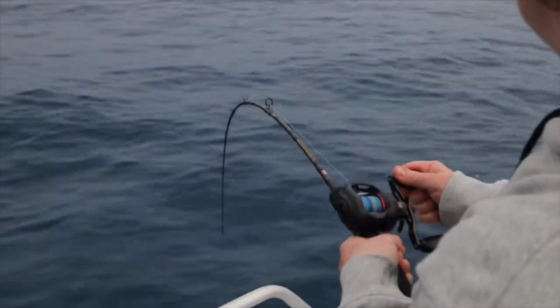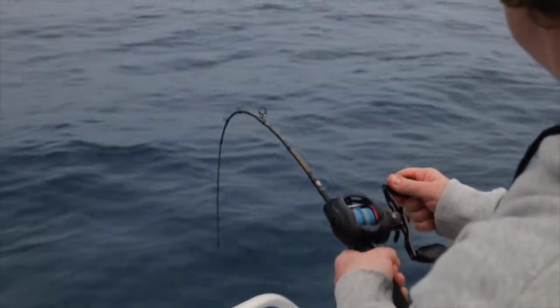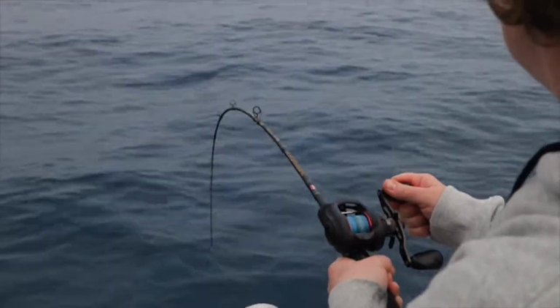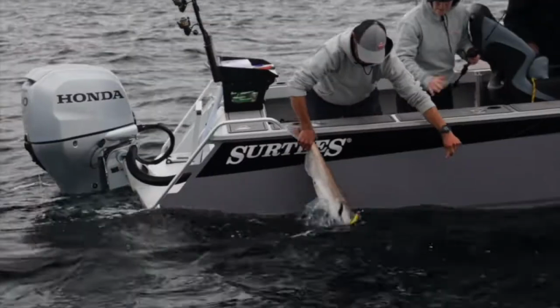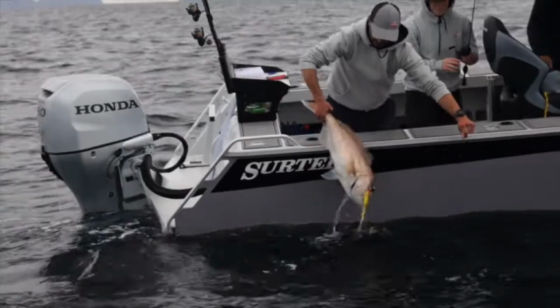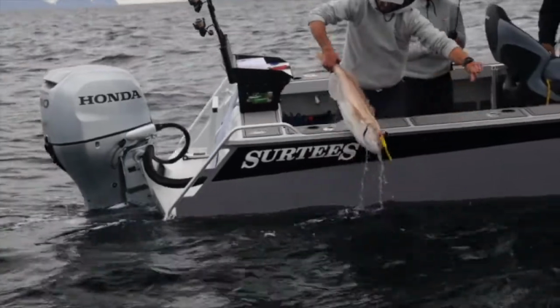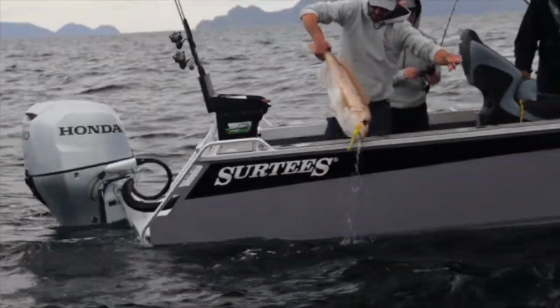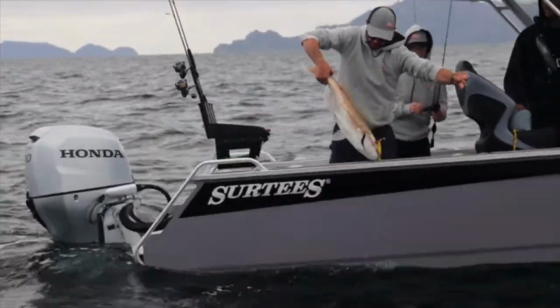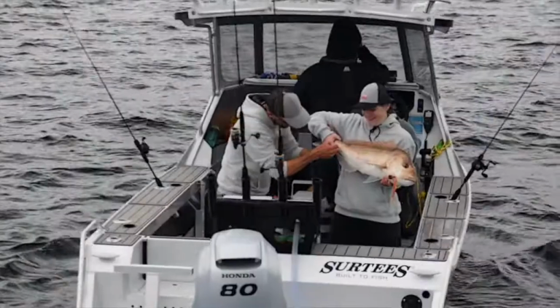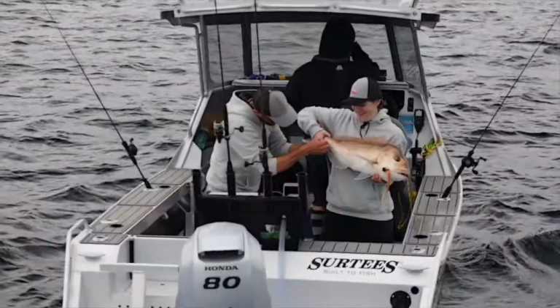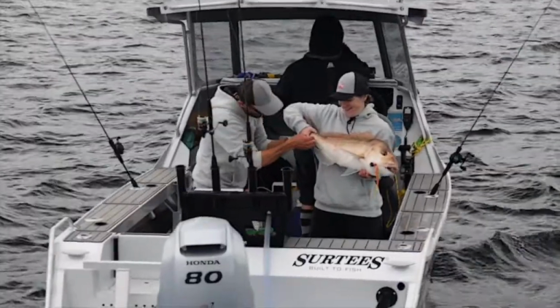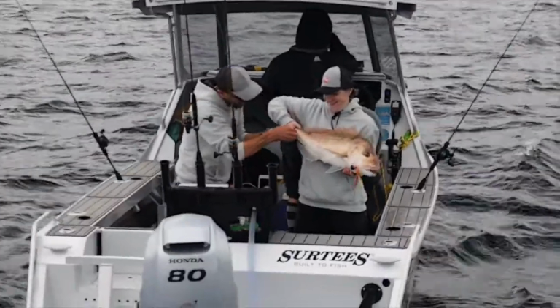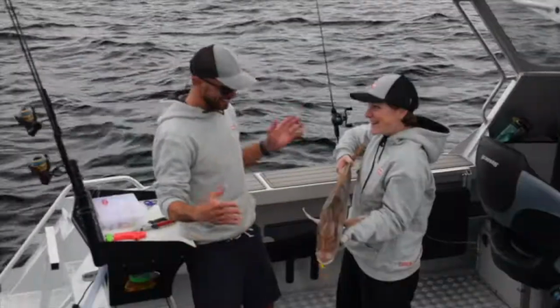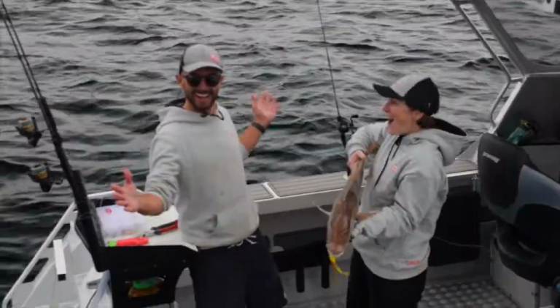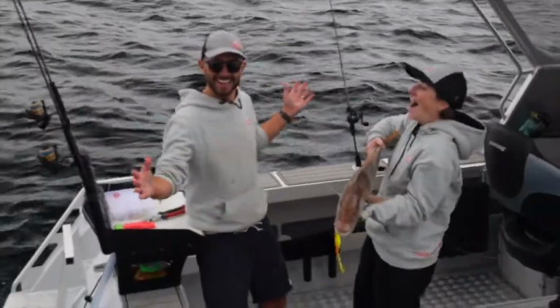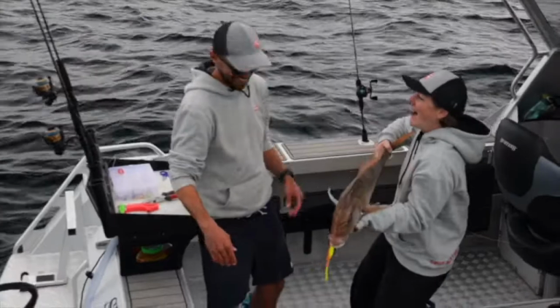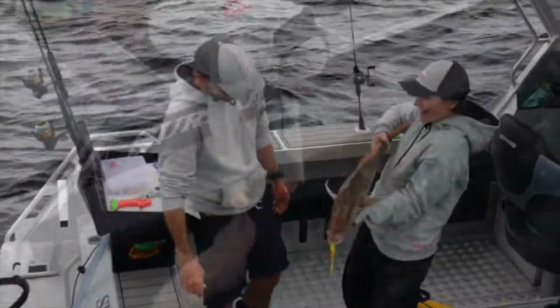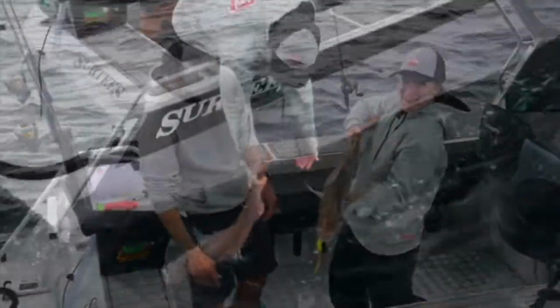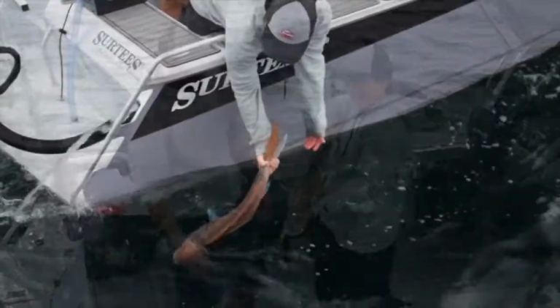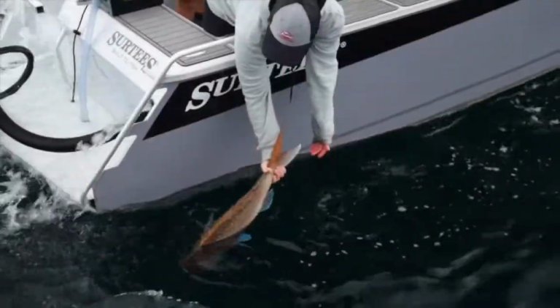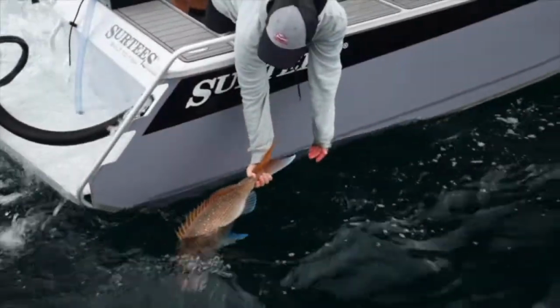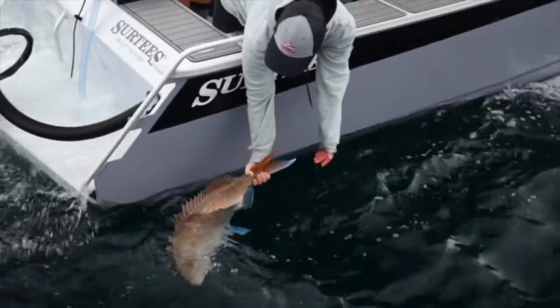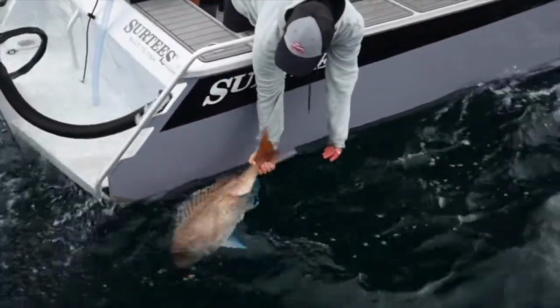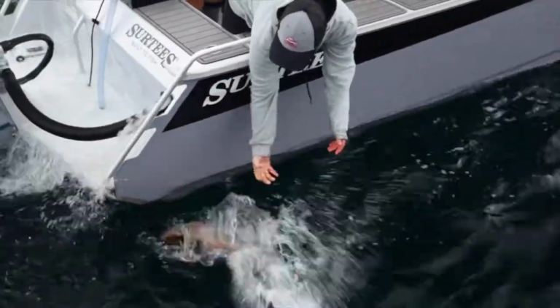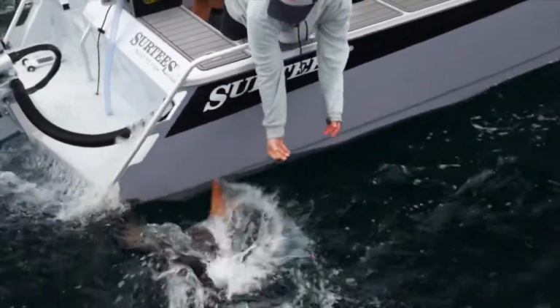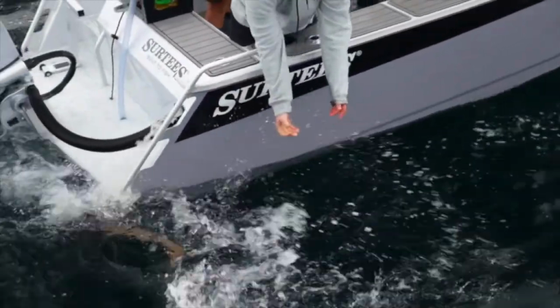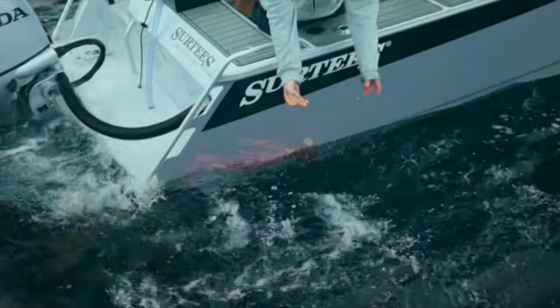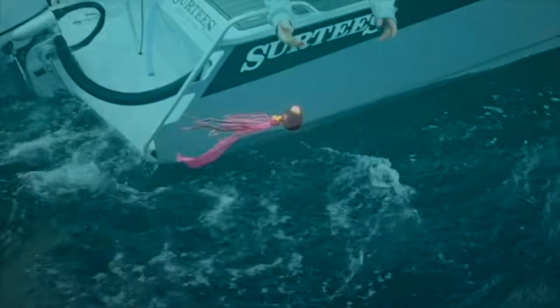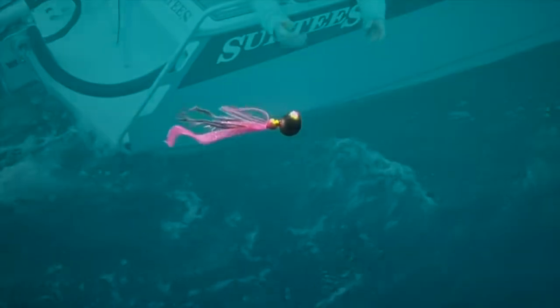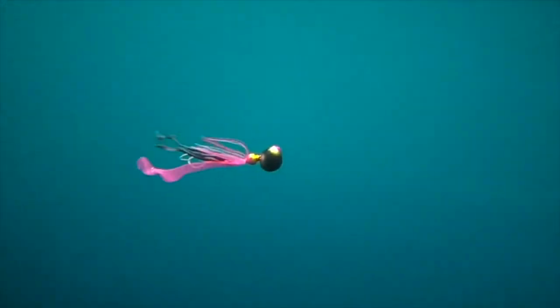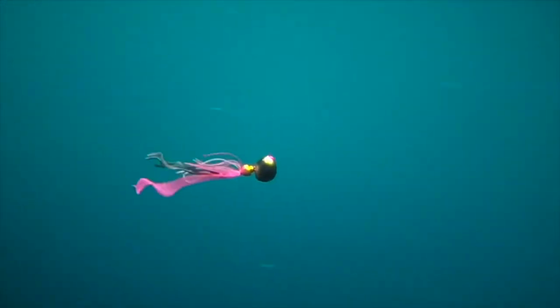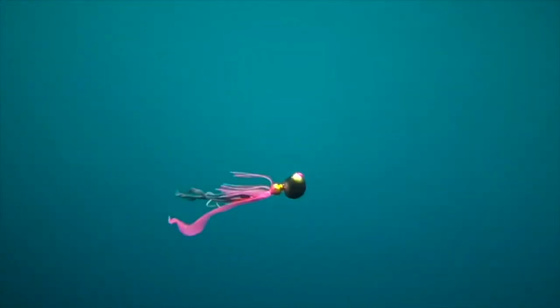Once it's loaded with Gulp, send it to the bottom and keep in contact with it by slowly lifting and dropping the rod. When you feel the fish hit, simply wind the handle to set the hooks. Don't need to strike. So amazing, so easy to use.